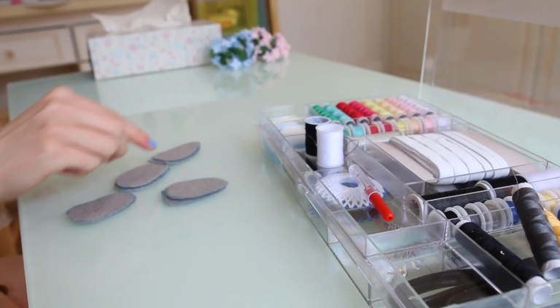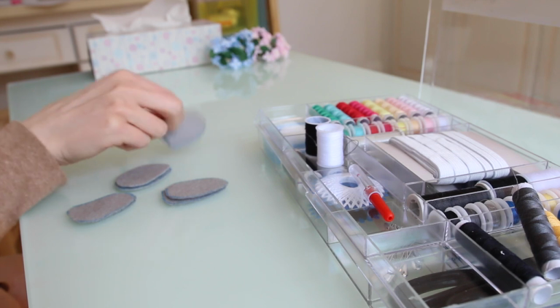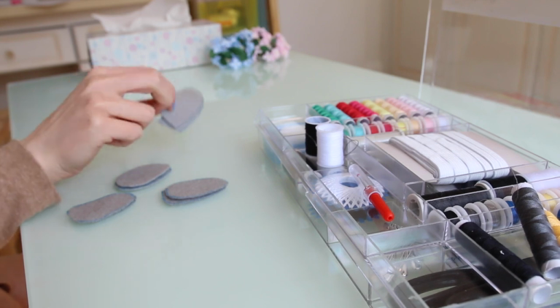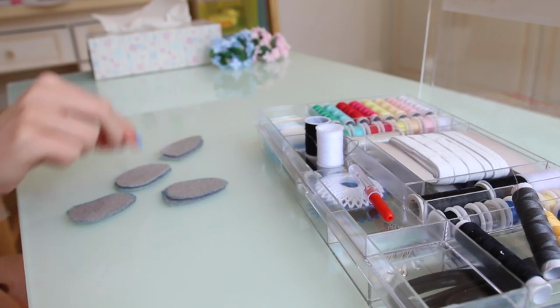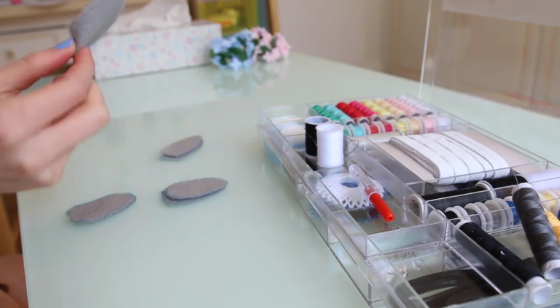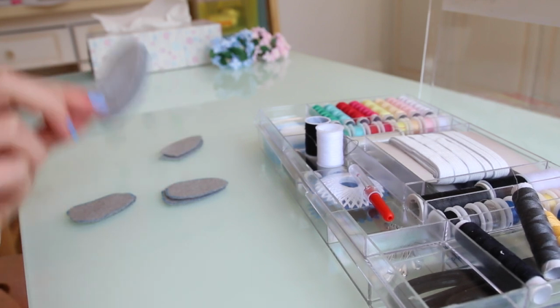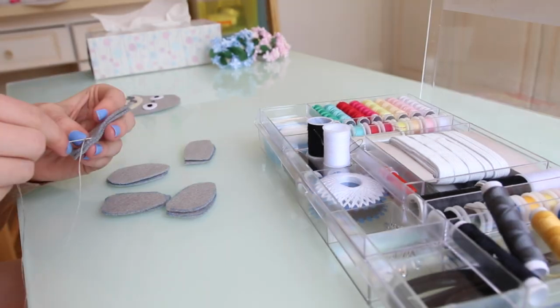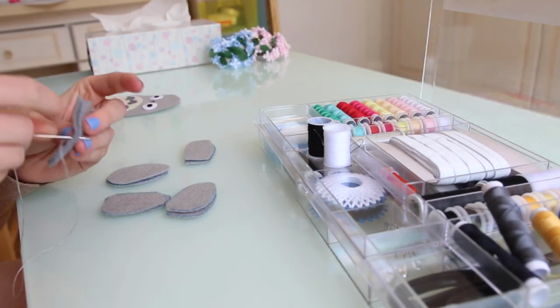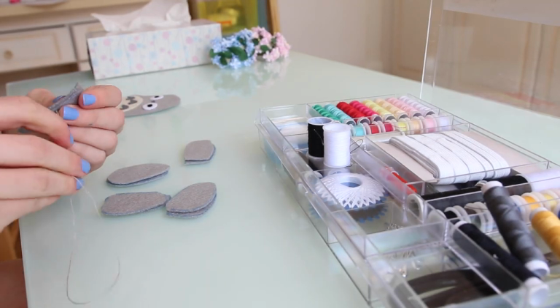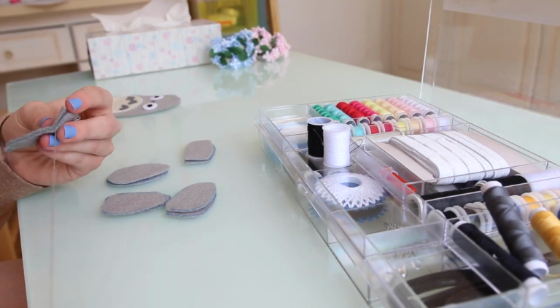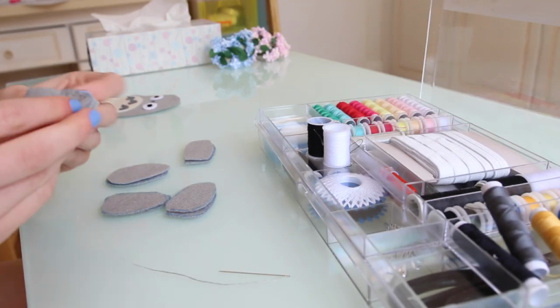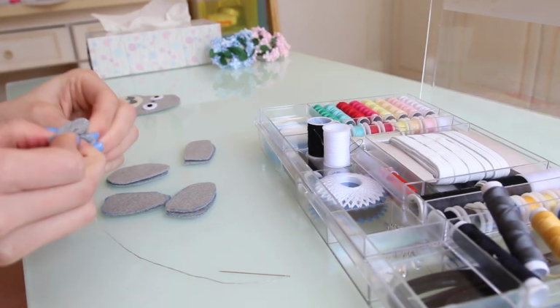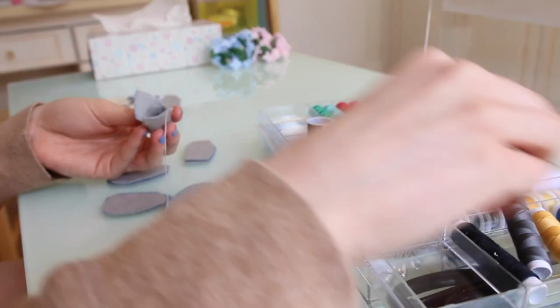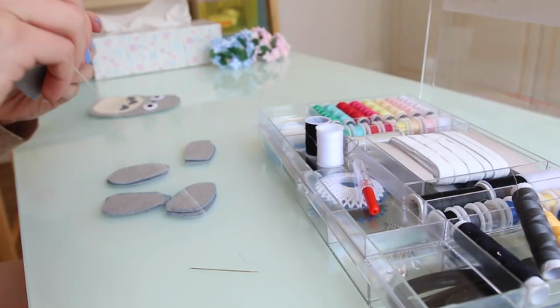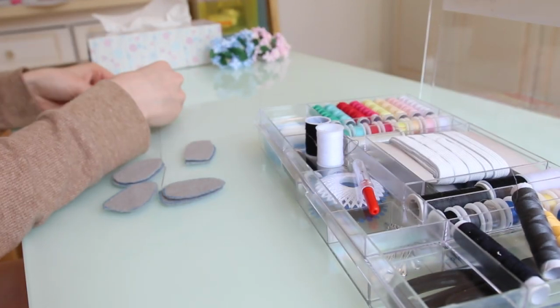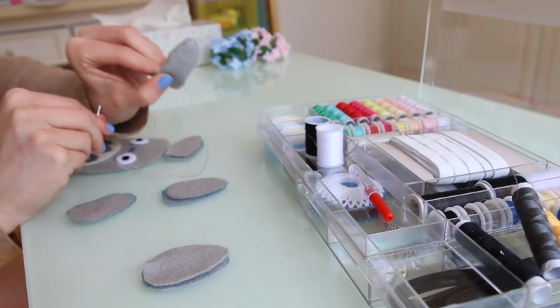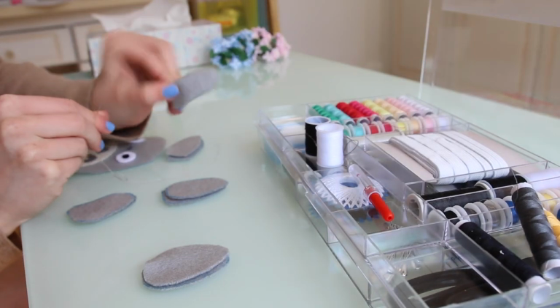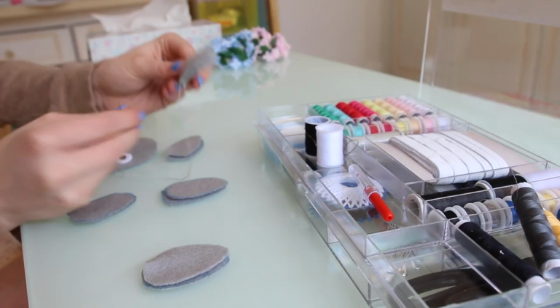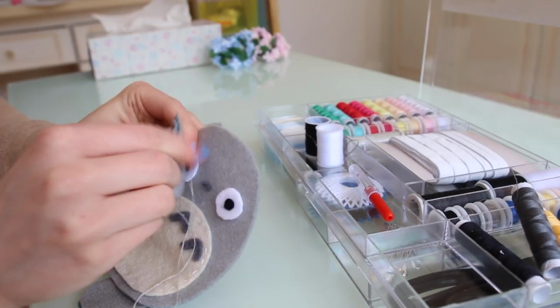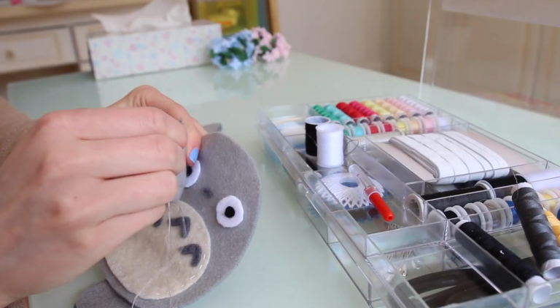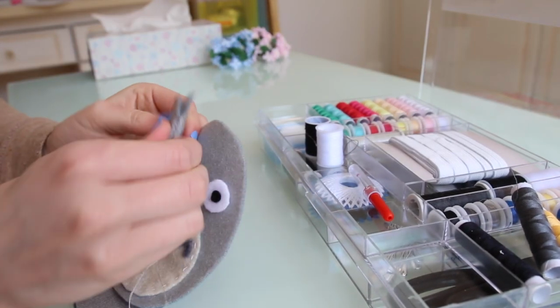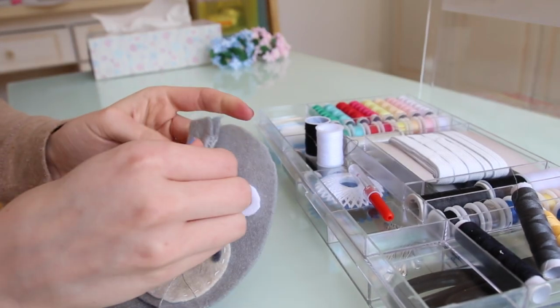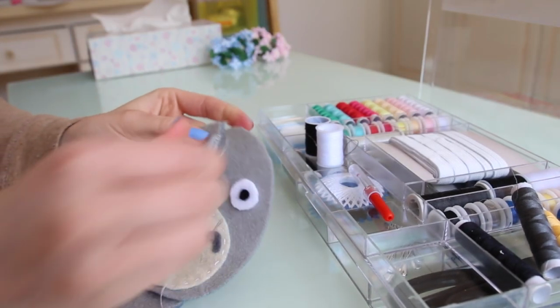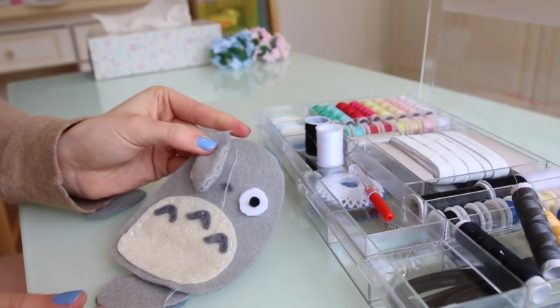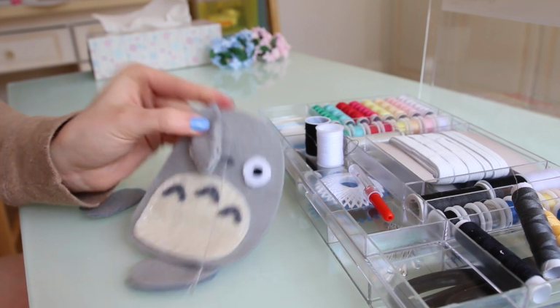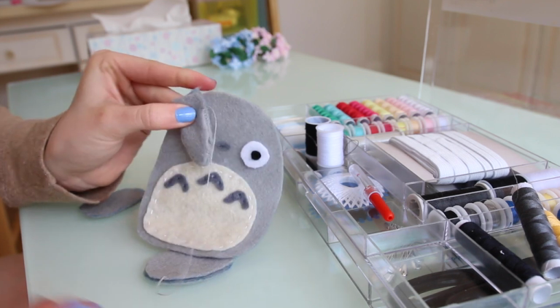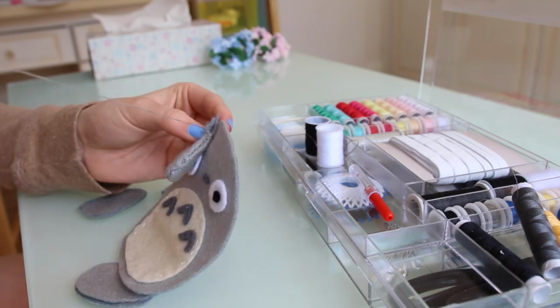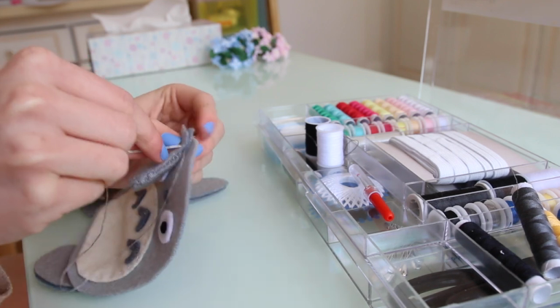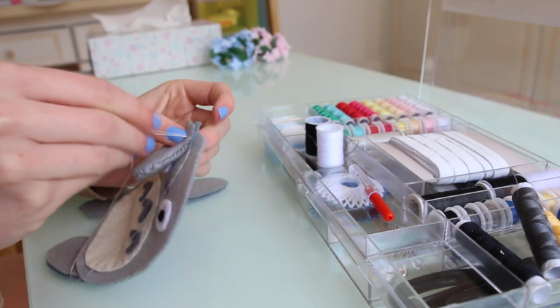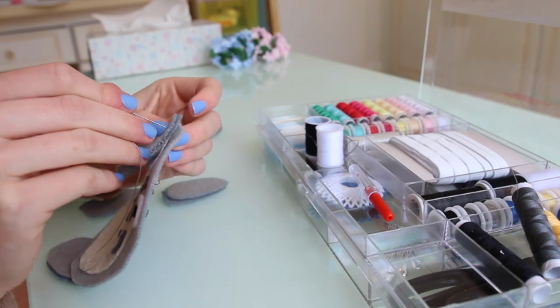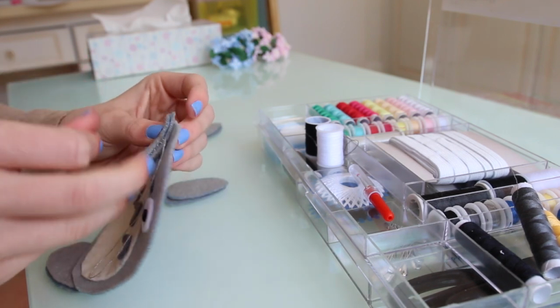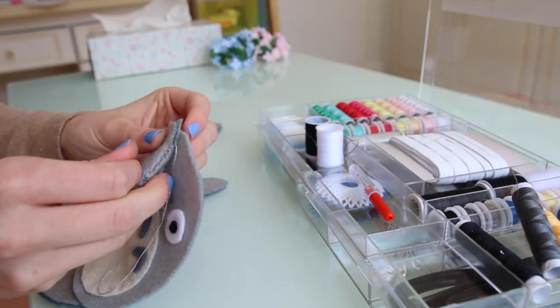Now we're going to sew the ears, arms, and tail together. Once they're sewn and flipped inside out, don't tie it off yet. First lay it down on top of the face like this, and we're going to sew the ear on.